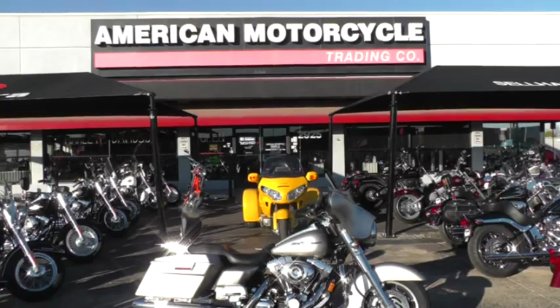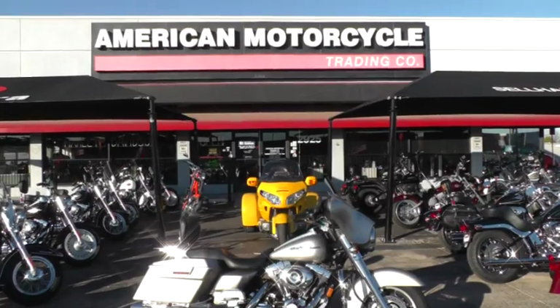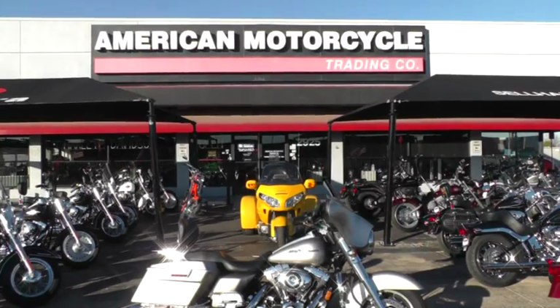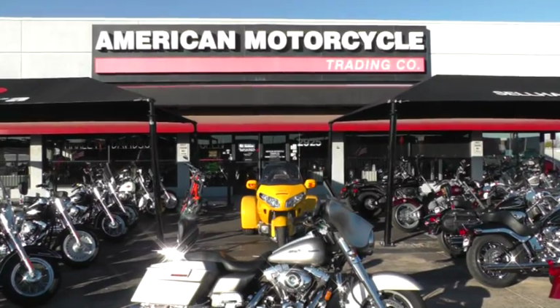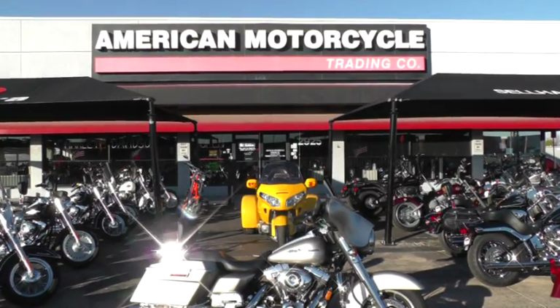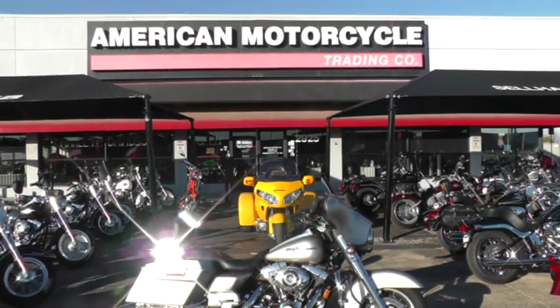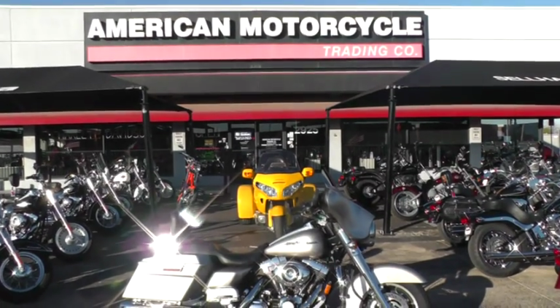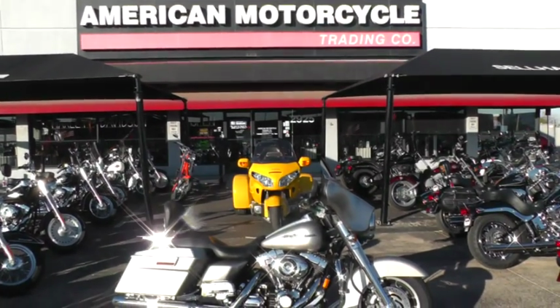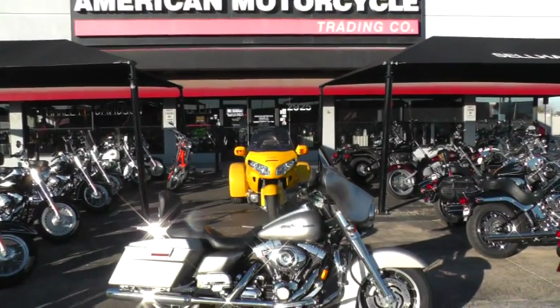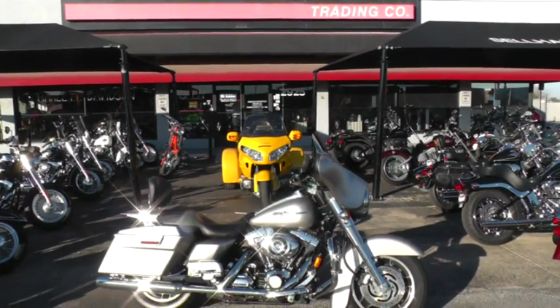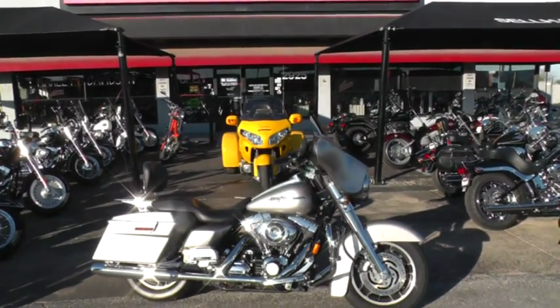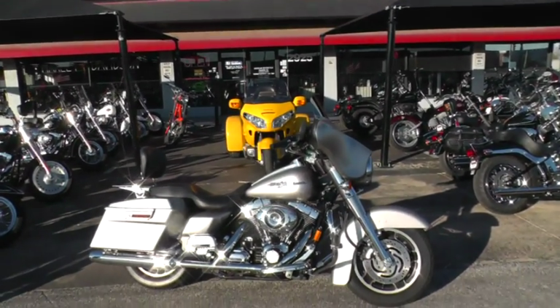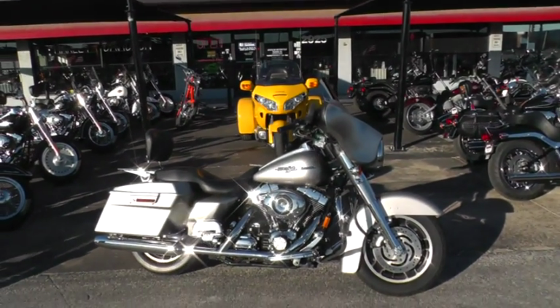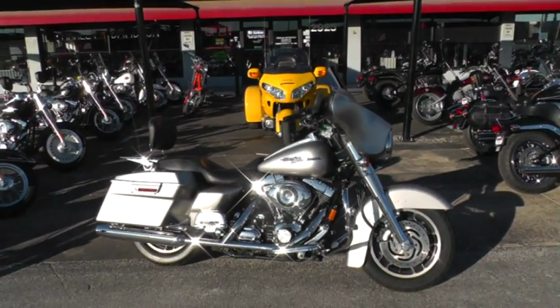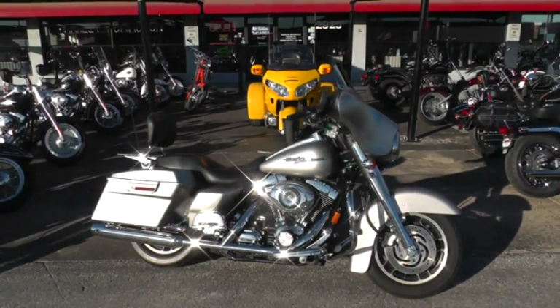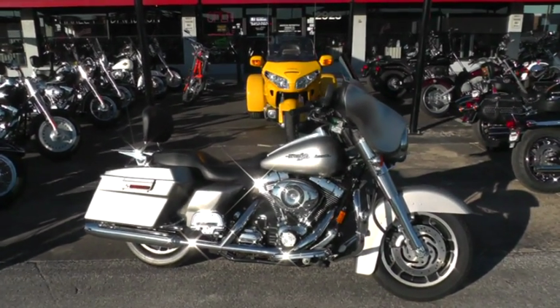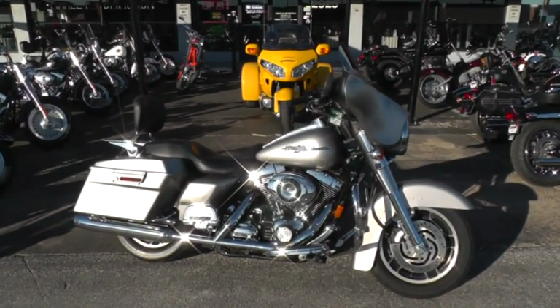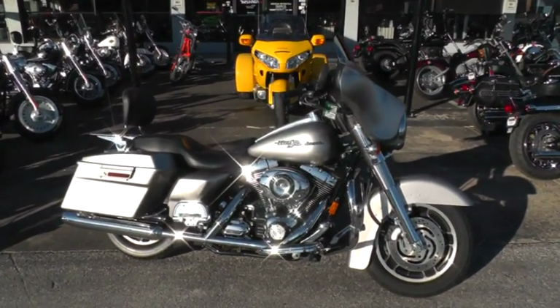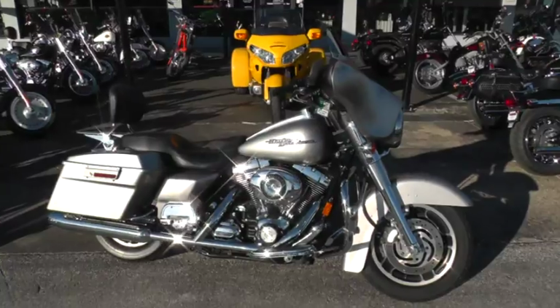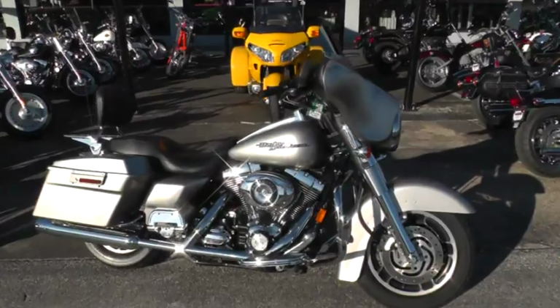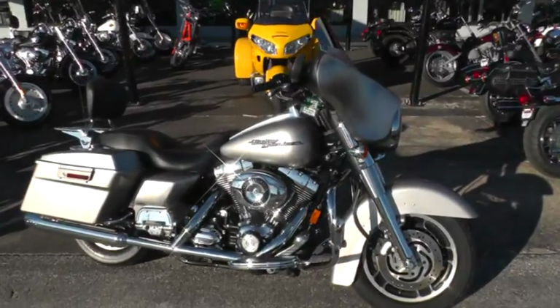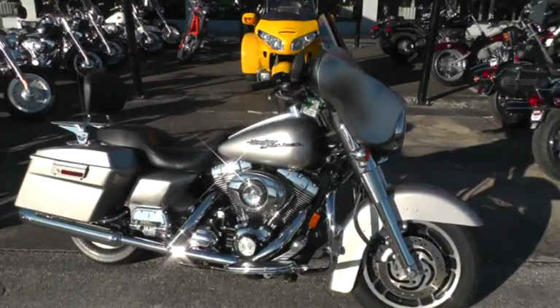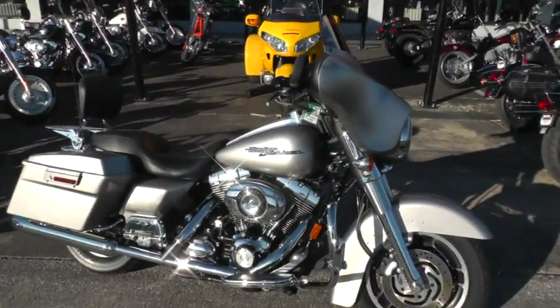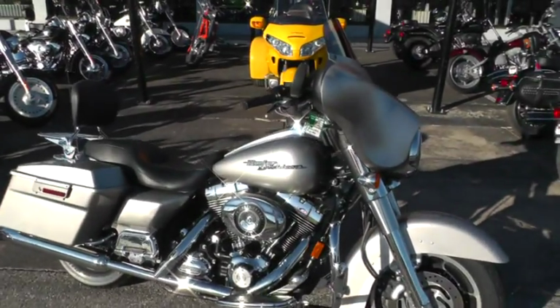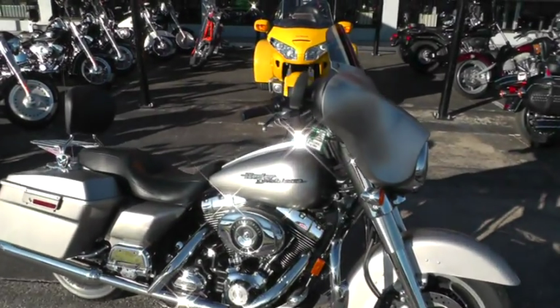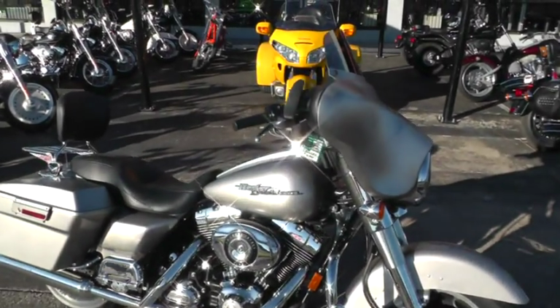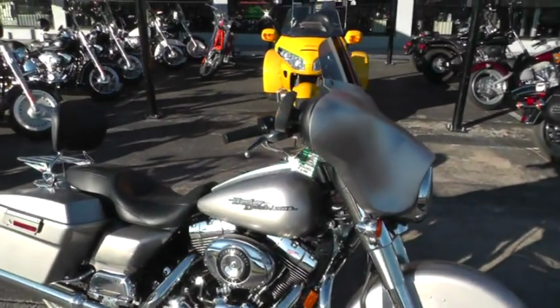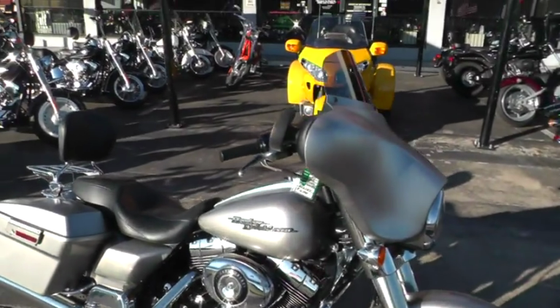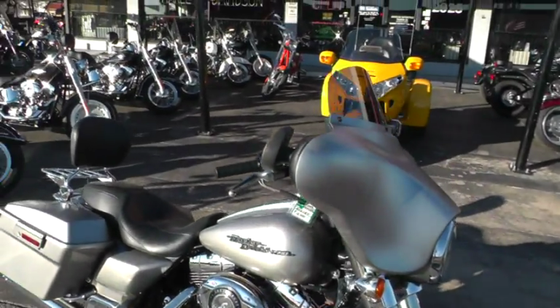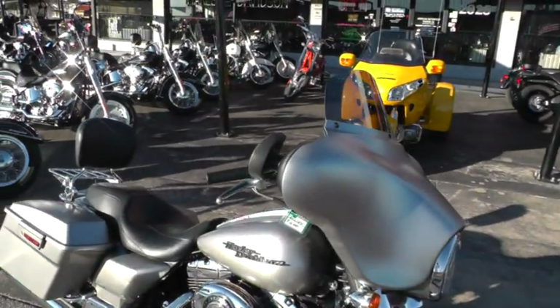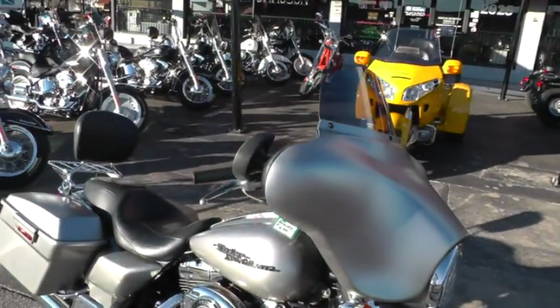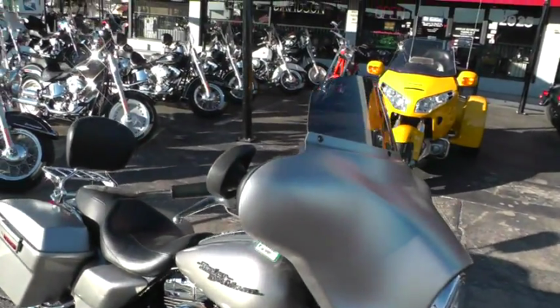Hello folks, Gino here with American Motorcycle Trading Company in Arlington, Texas. Today I want to show you this 2007 Harley Davidson Street Glide.